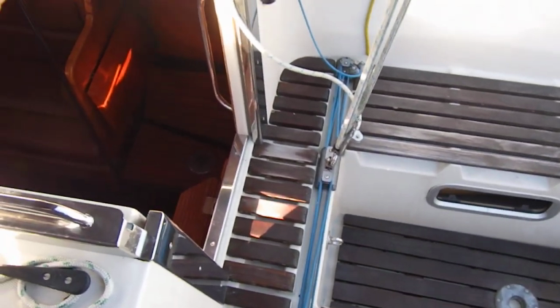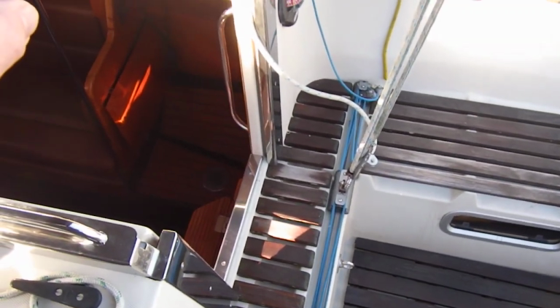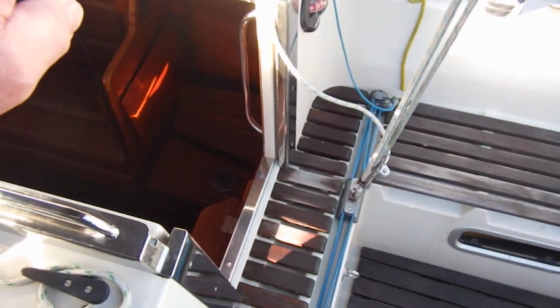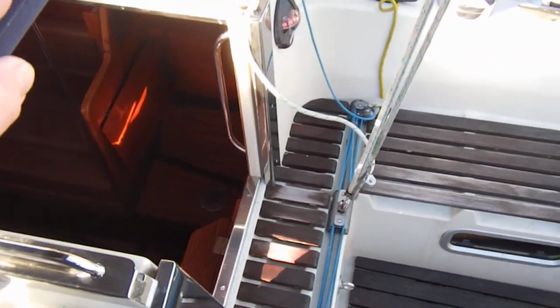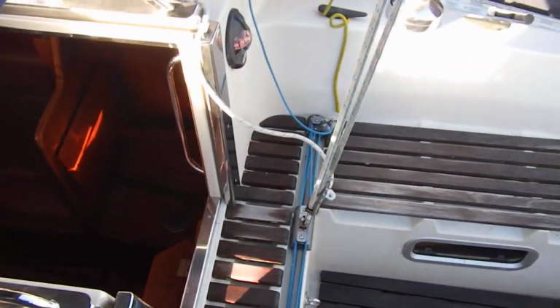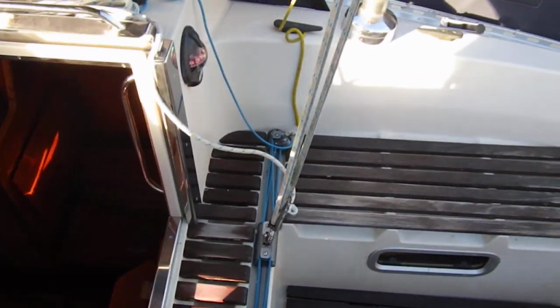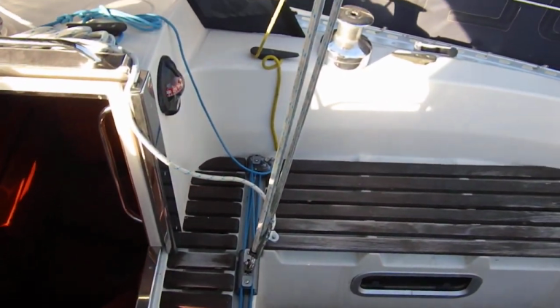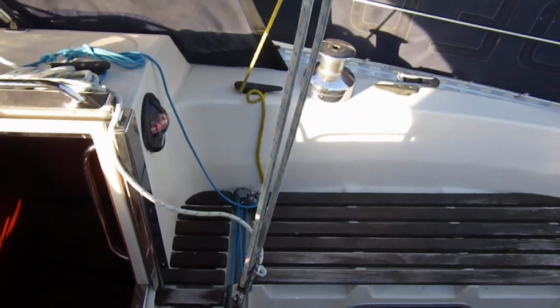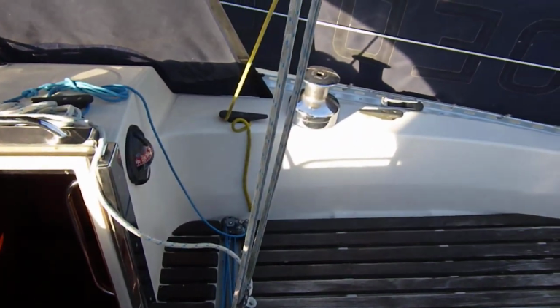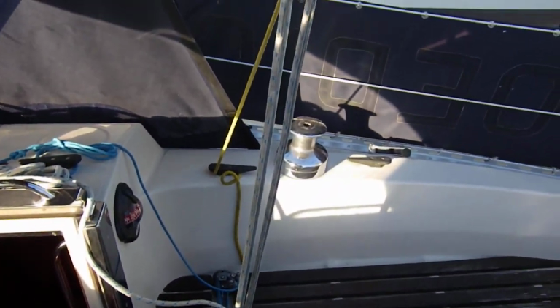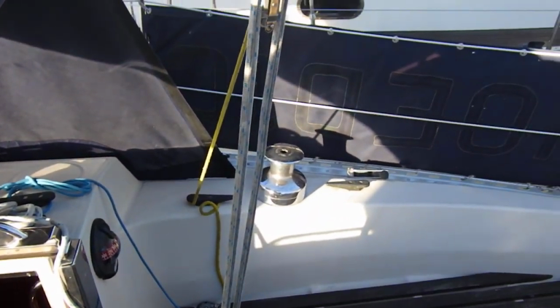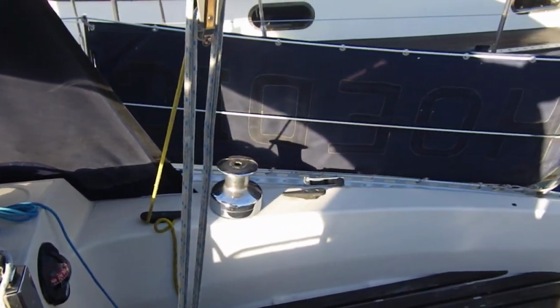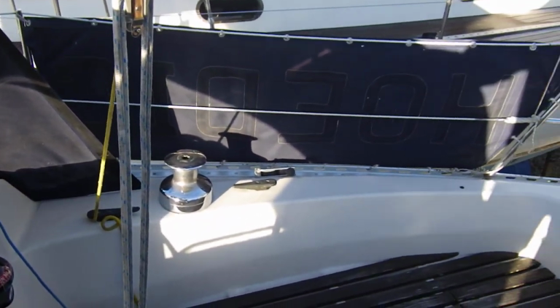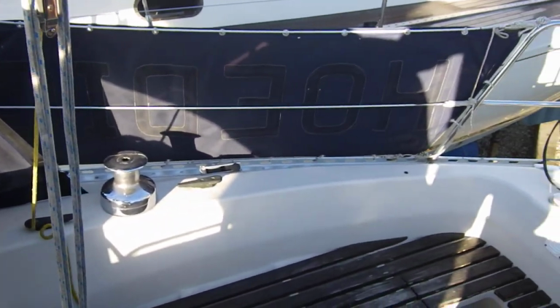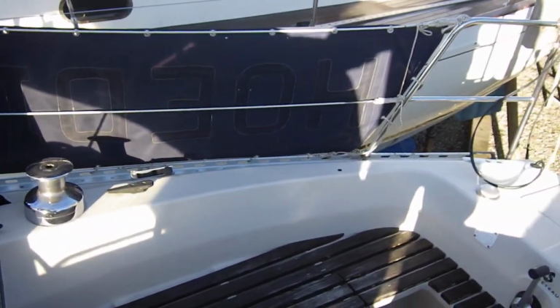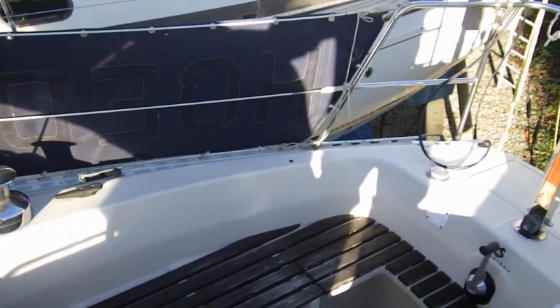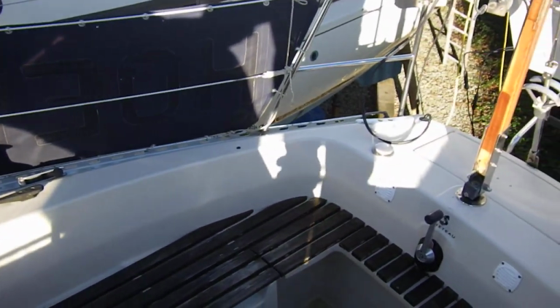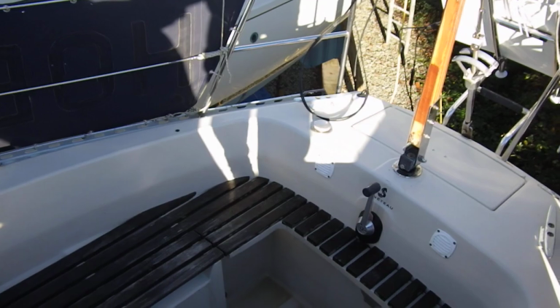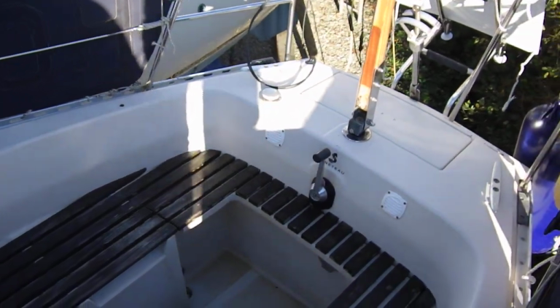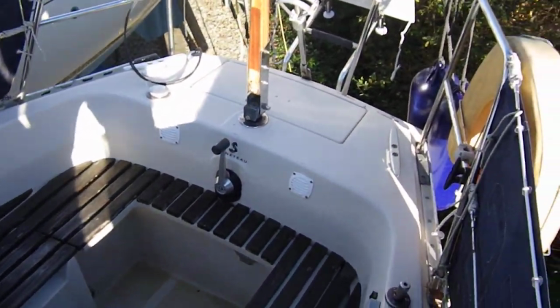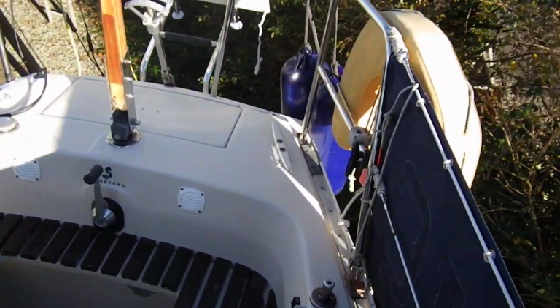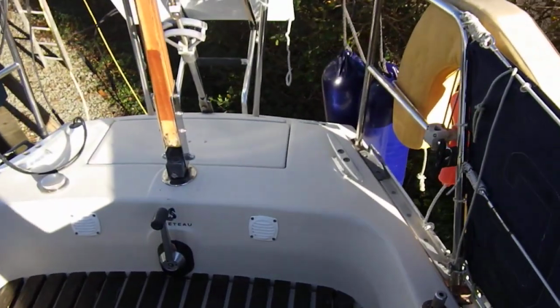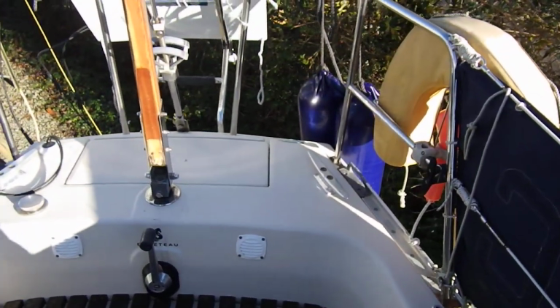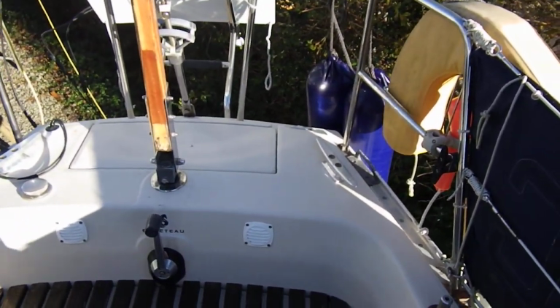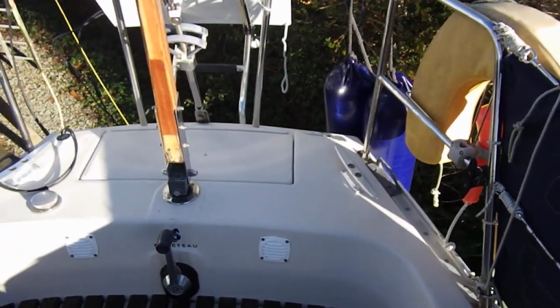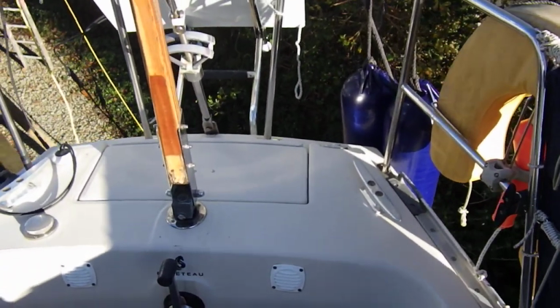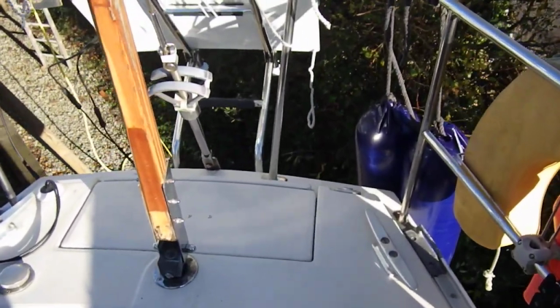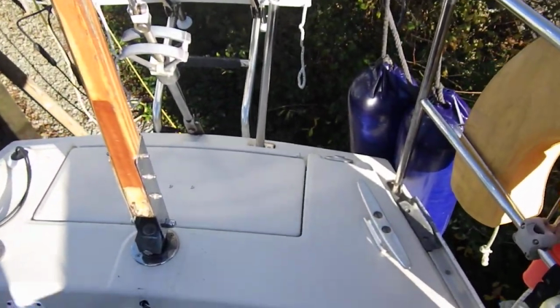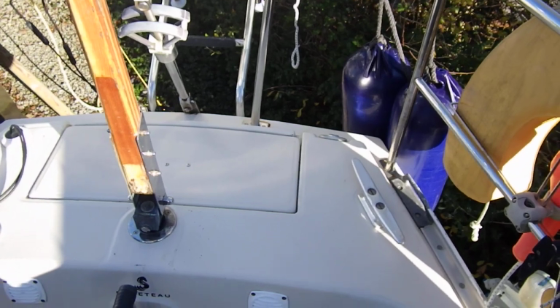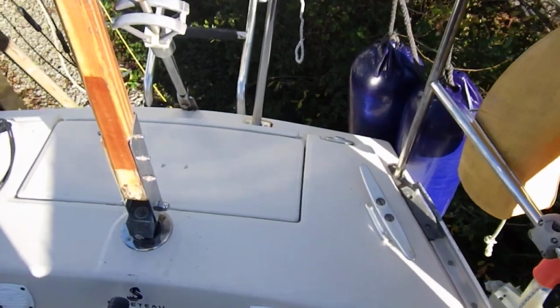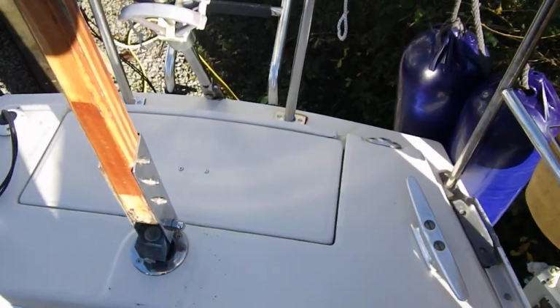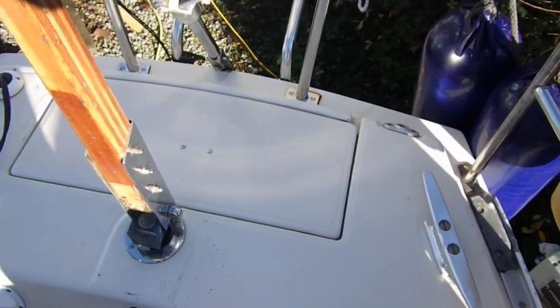Companionway. Like everything on this boat, you need to look at the detail to understand how good it is. For example, the lazaret hatch.